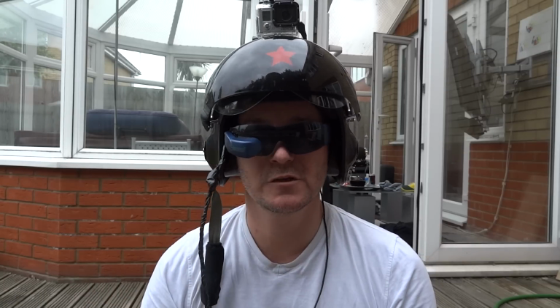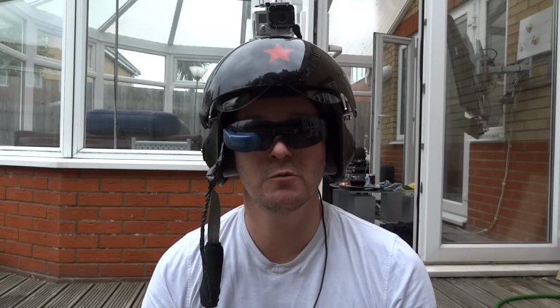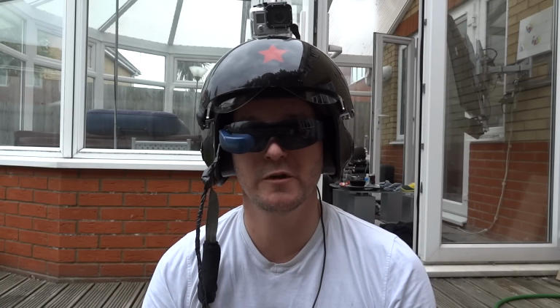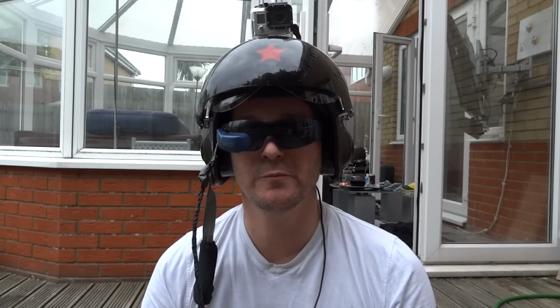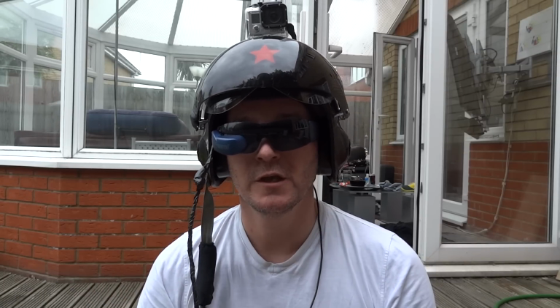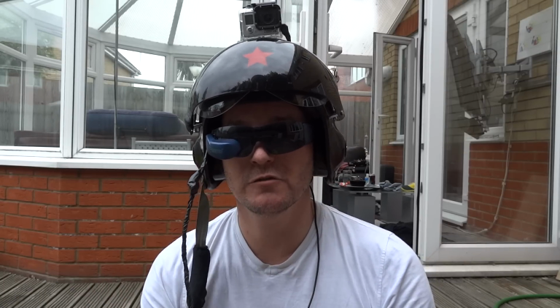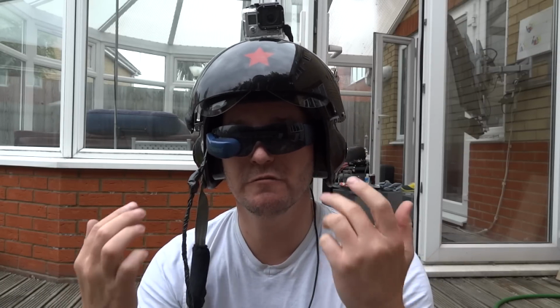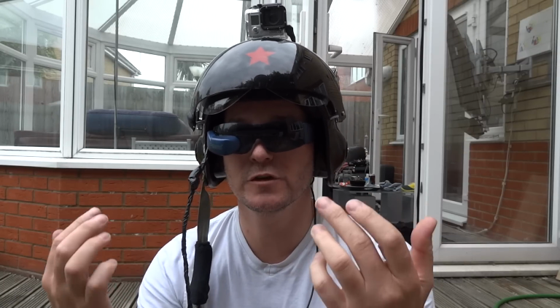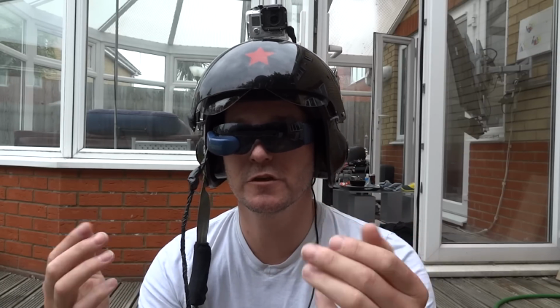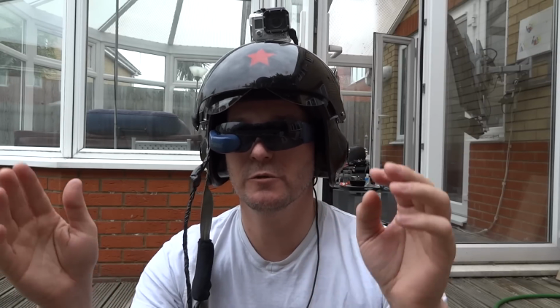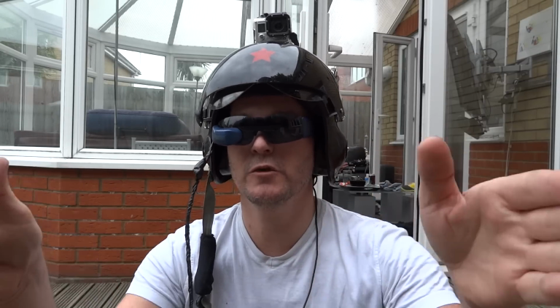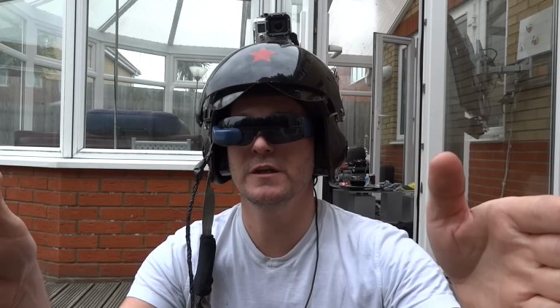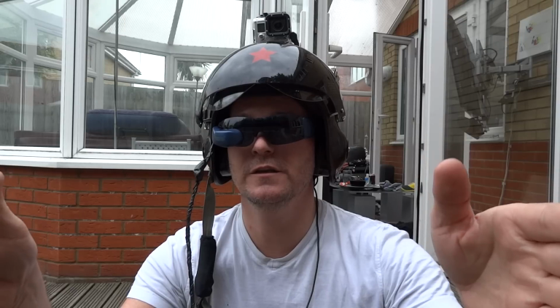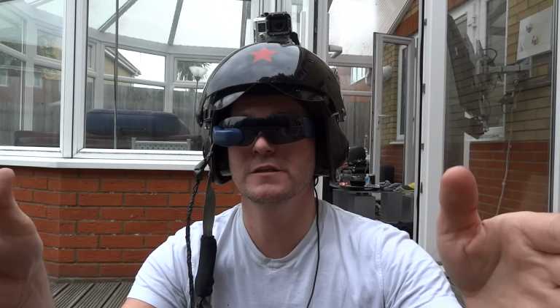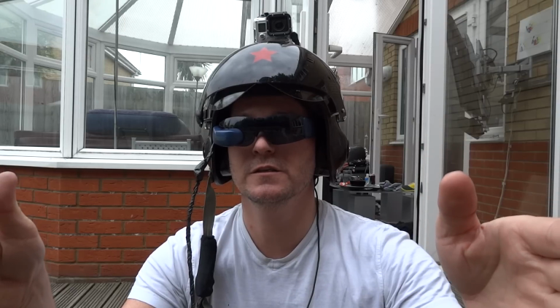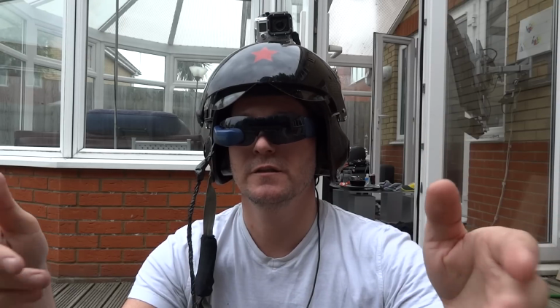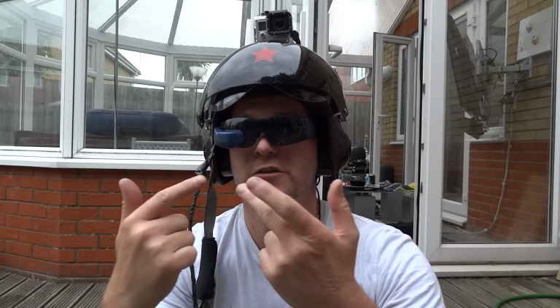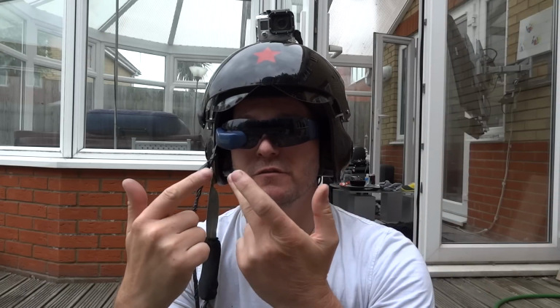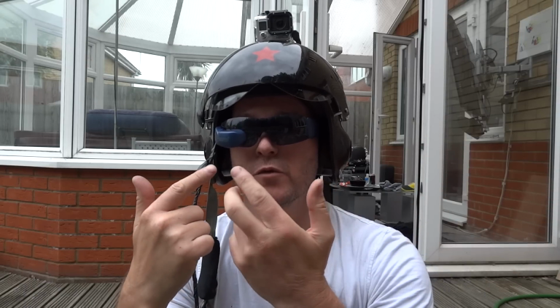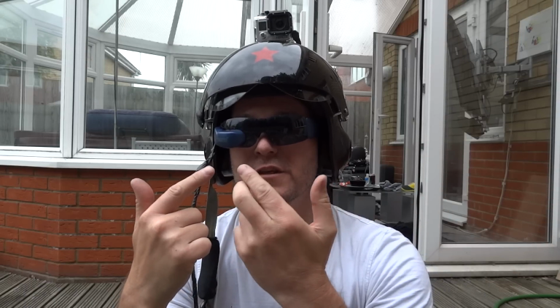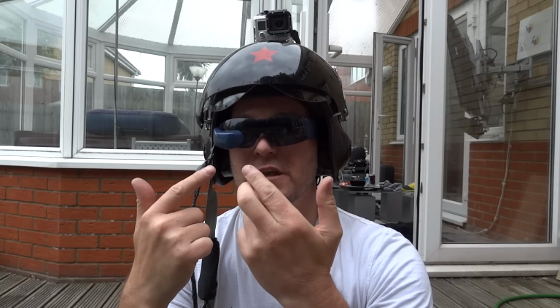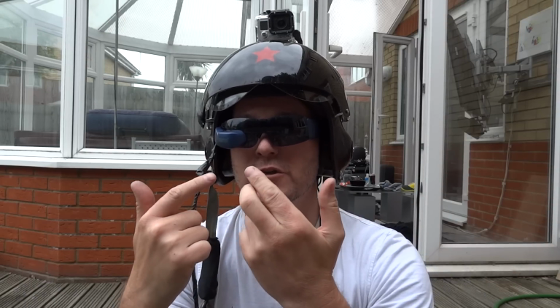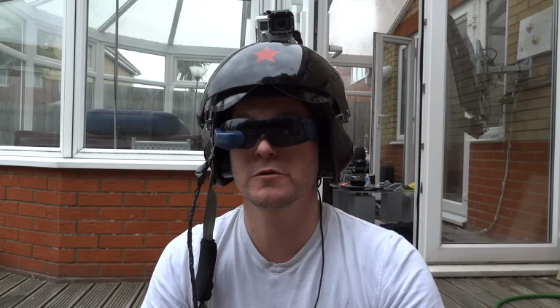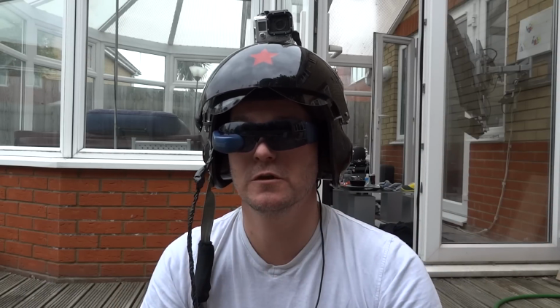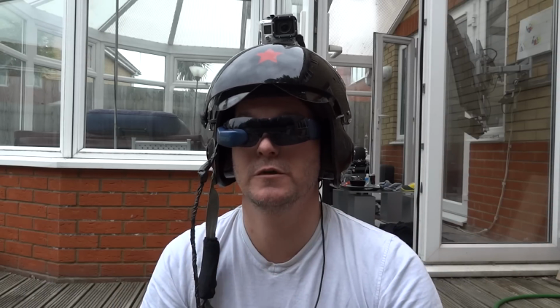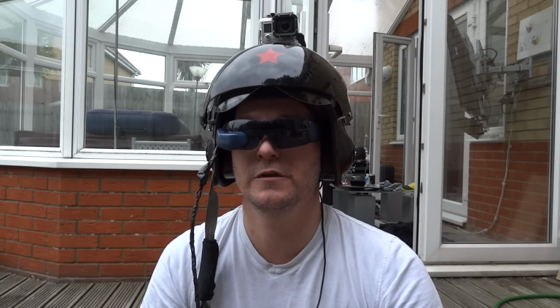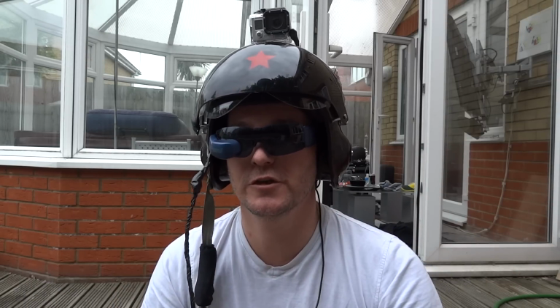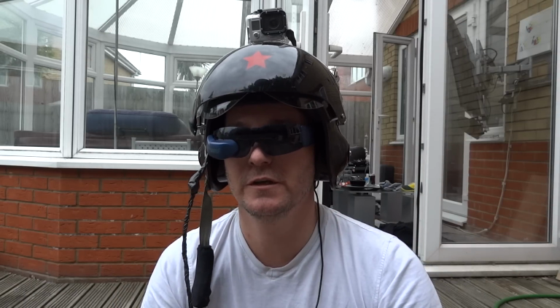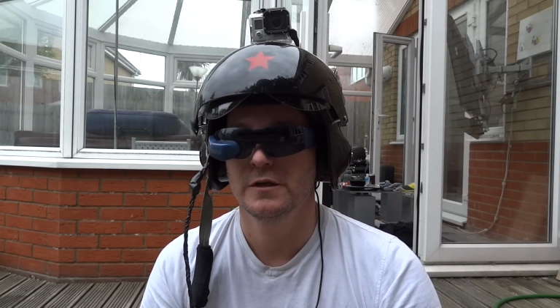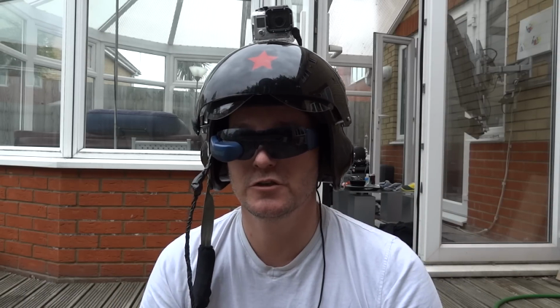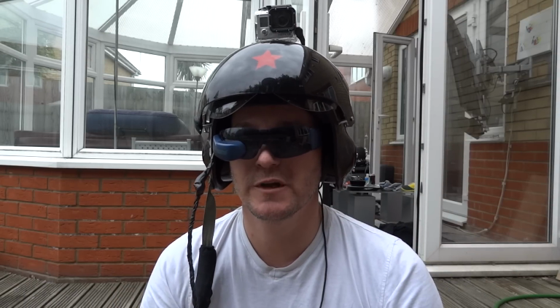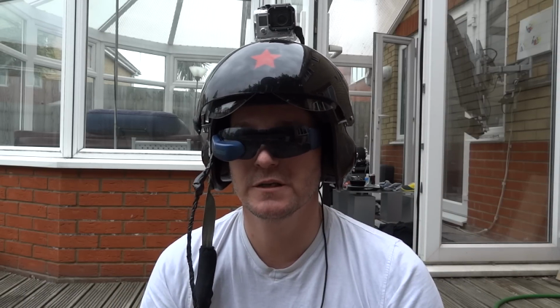So it kind of overlays the GPS information and video on top of the real world, and it works pretty well. The focus is set for distance, so when I'm looking ahead, it matches the display's focus and I'm not constantly trying to adjust my eyesight.